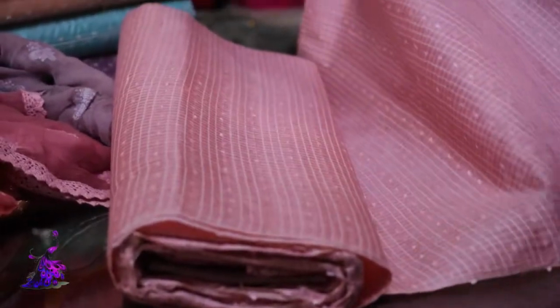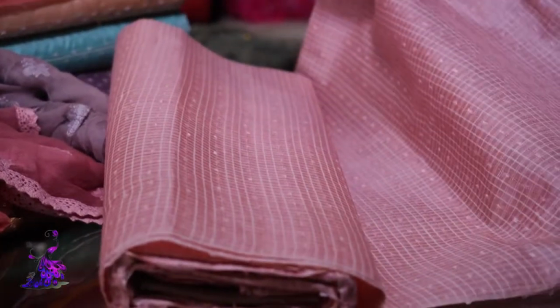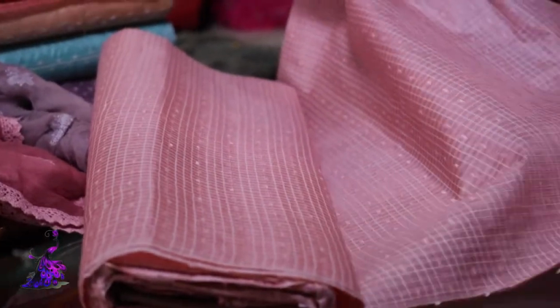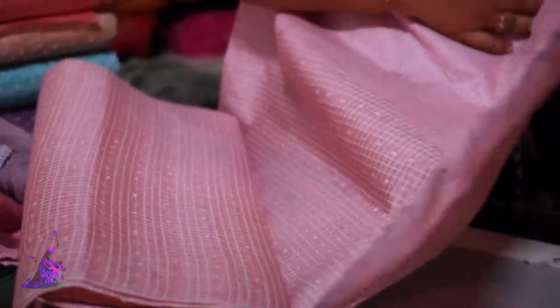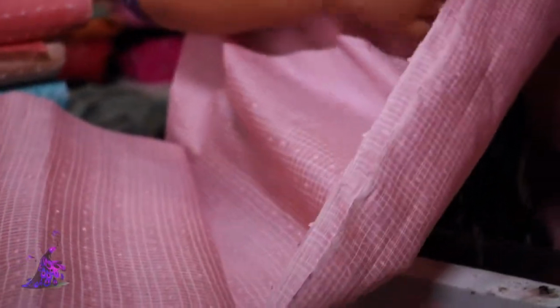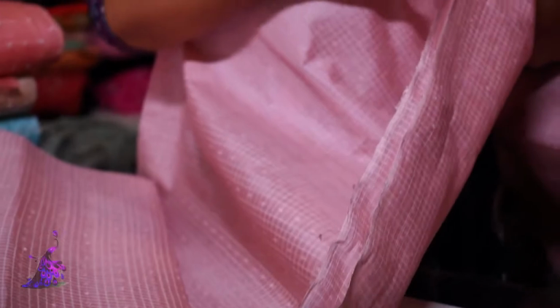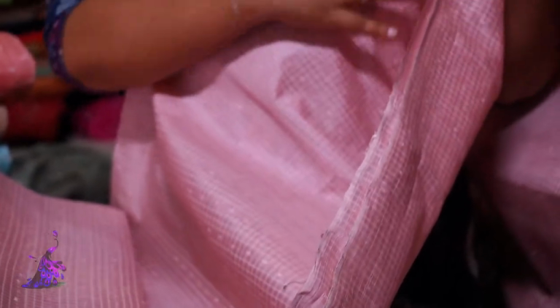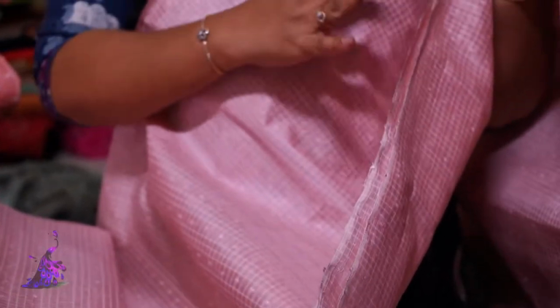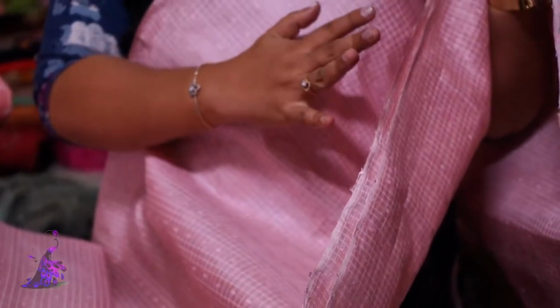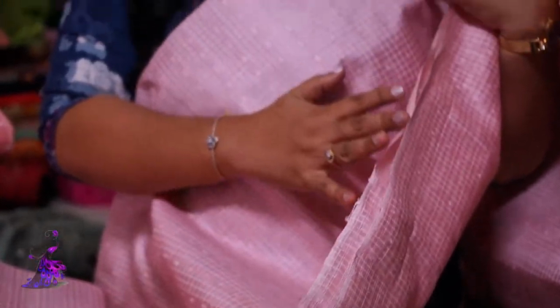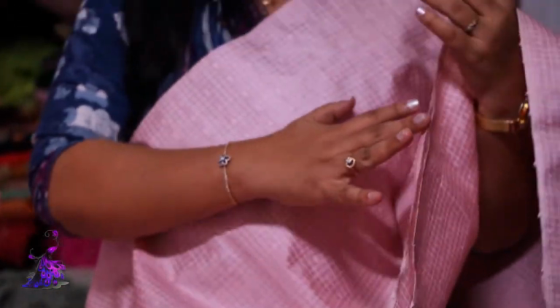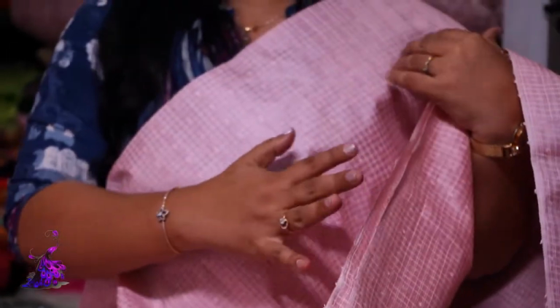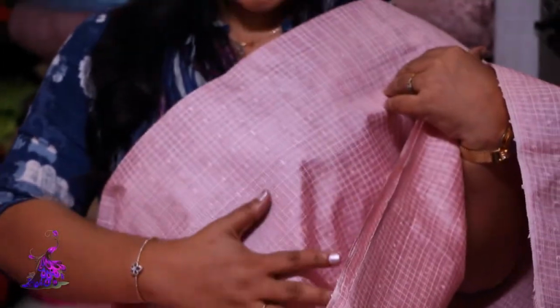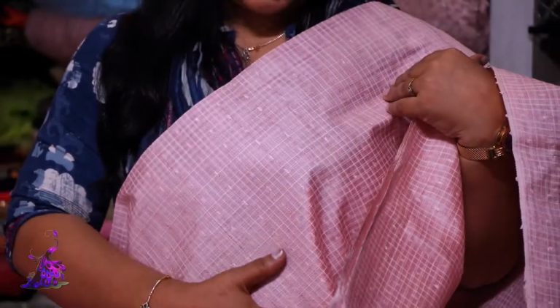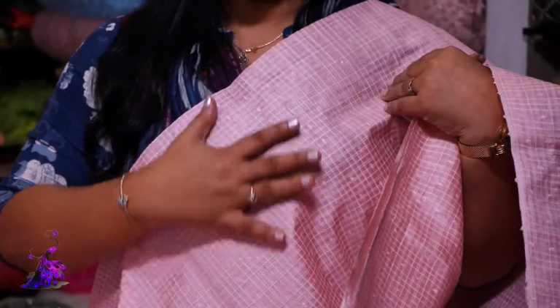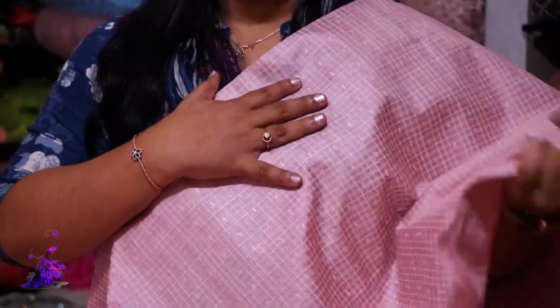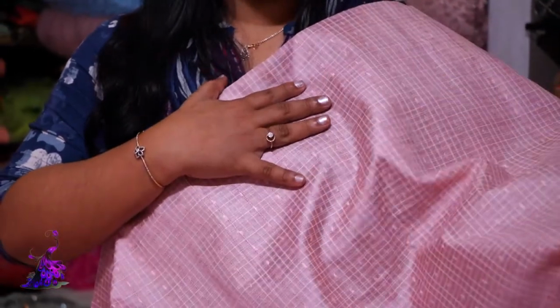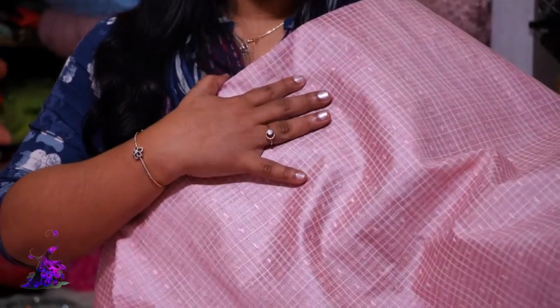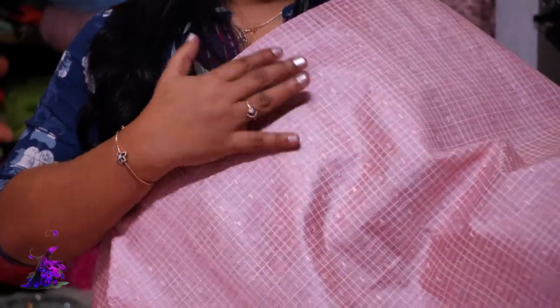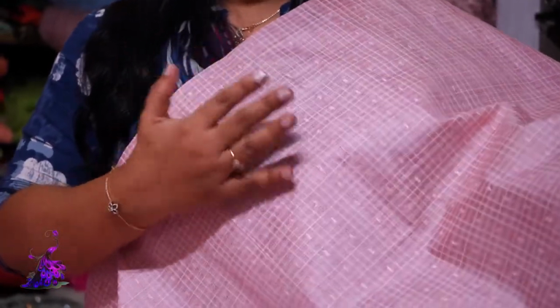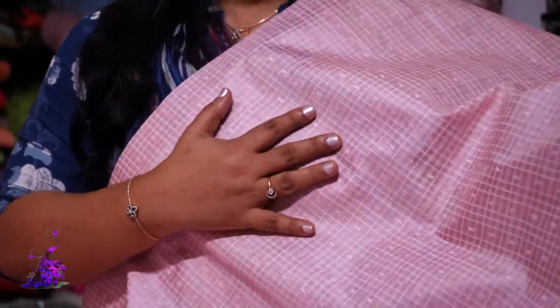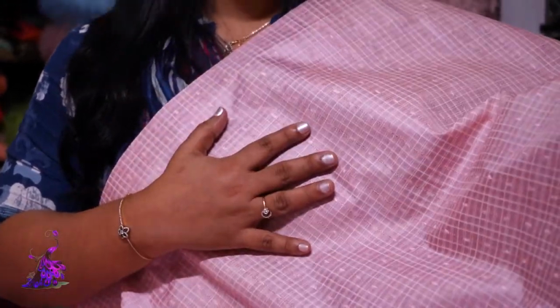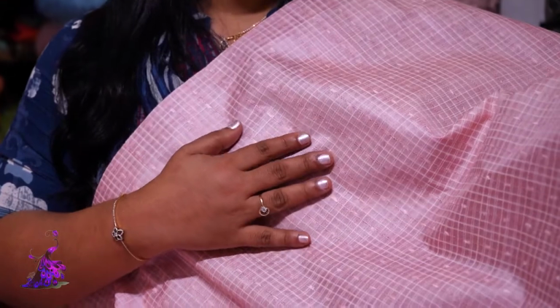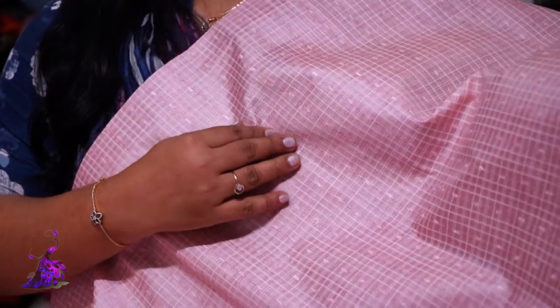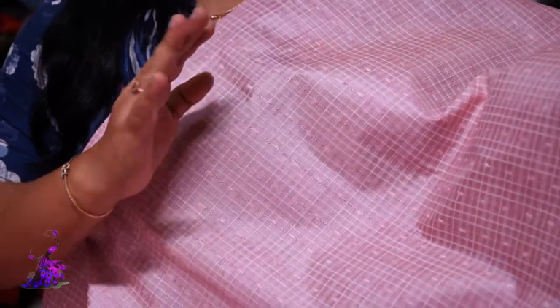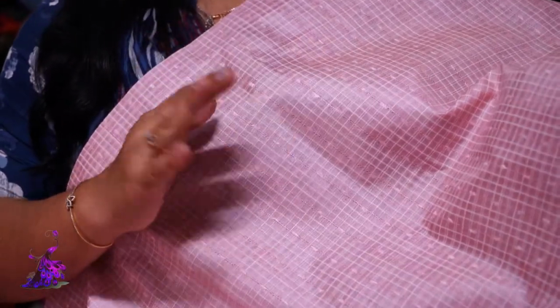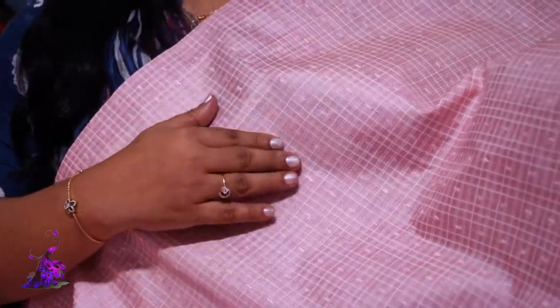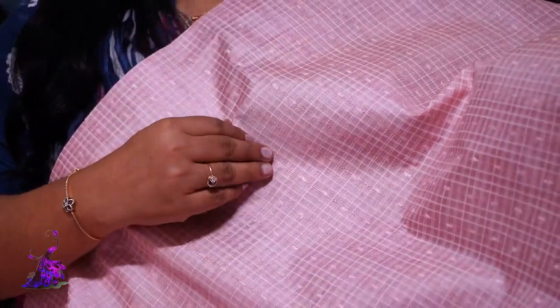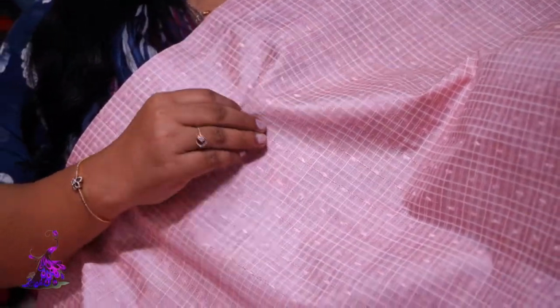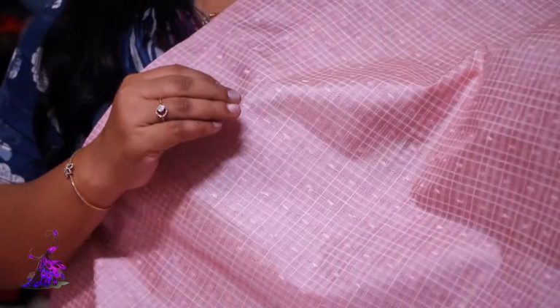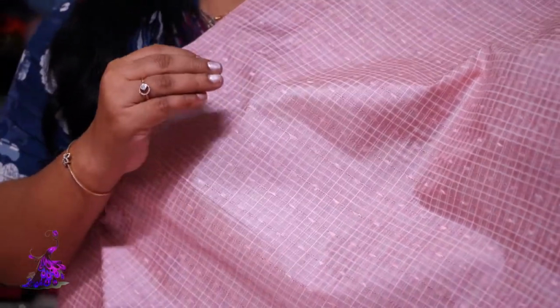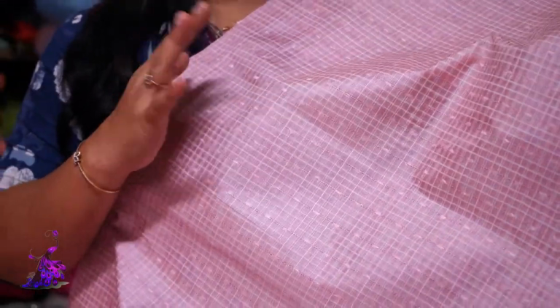It's a contrast blouse. It's a simple blouse. It's a lightweight. It's a dry wash. It can be a soft mold.